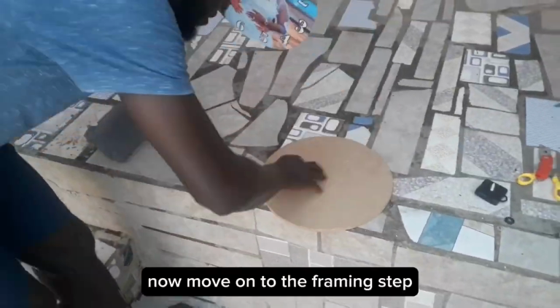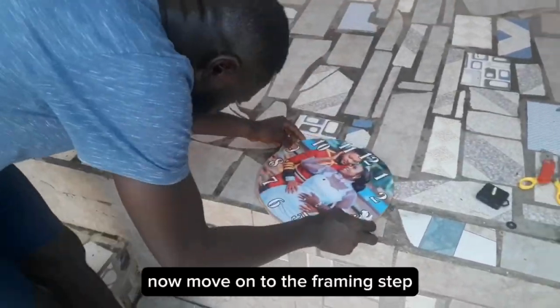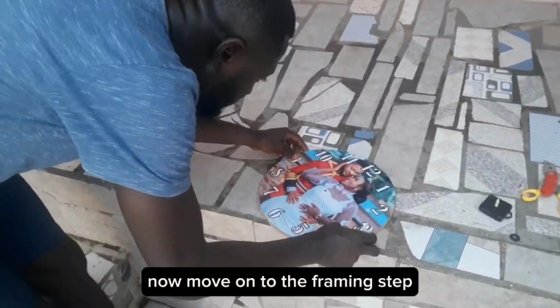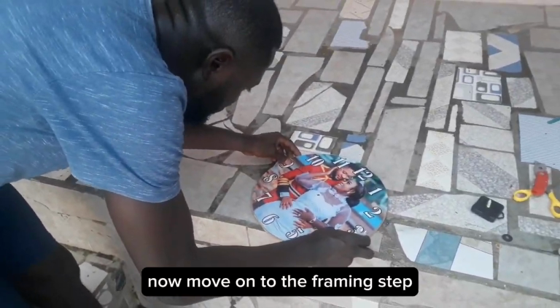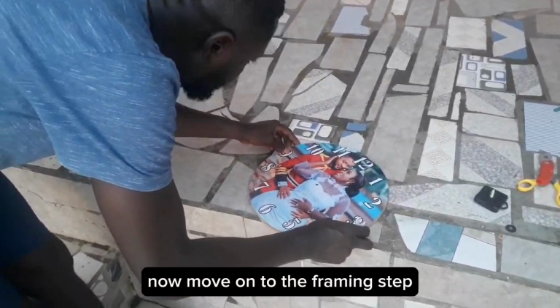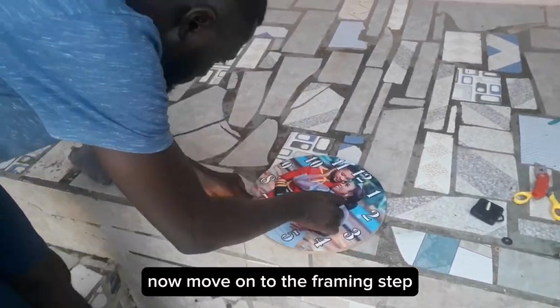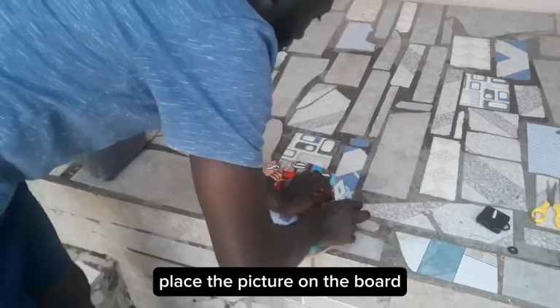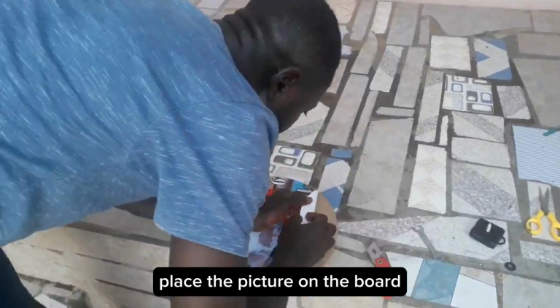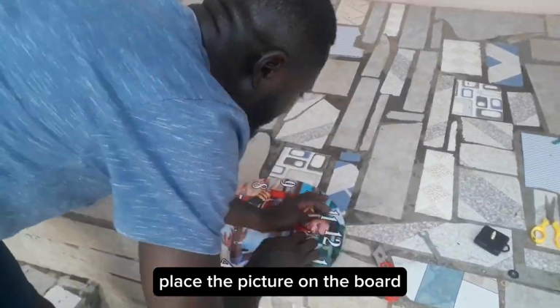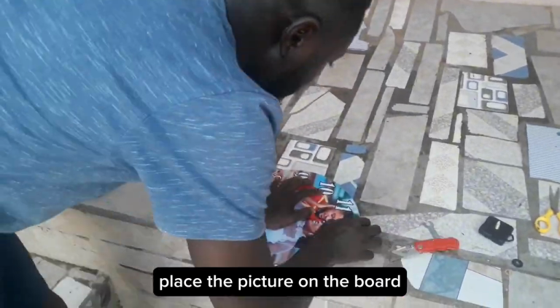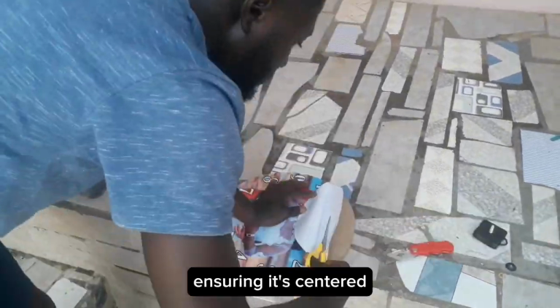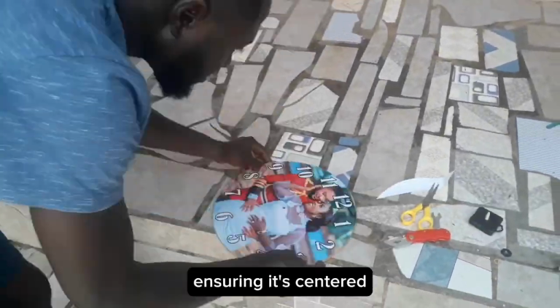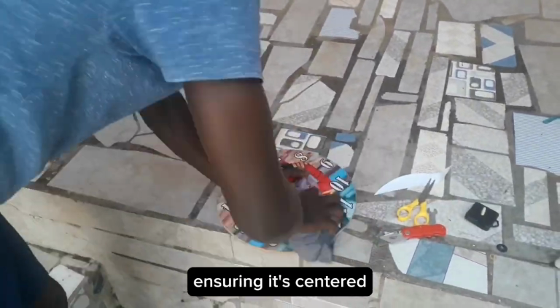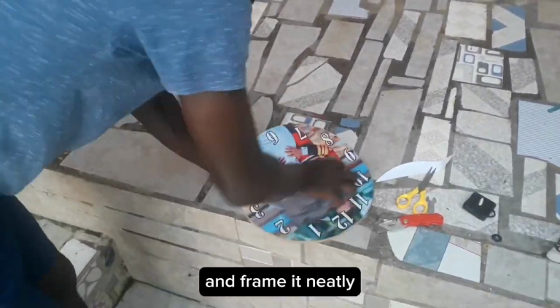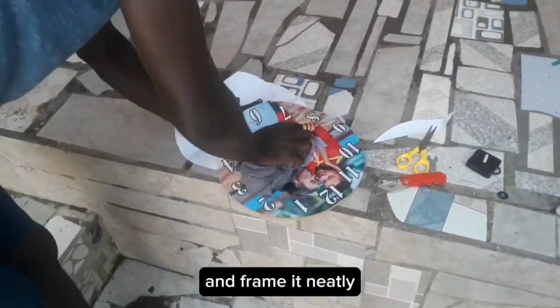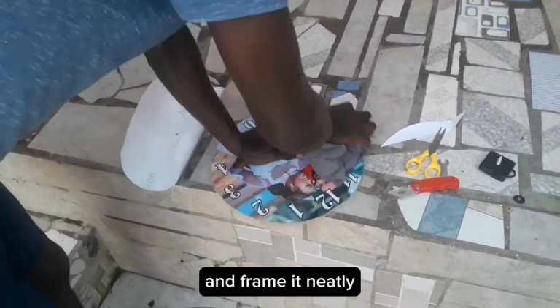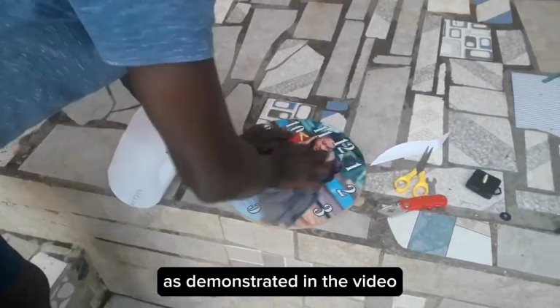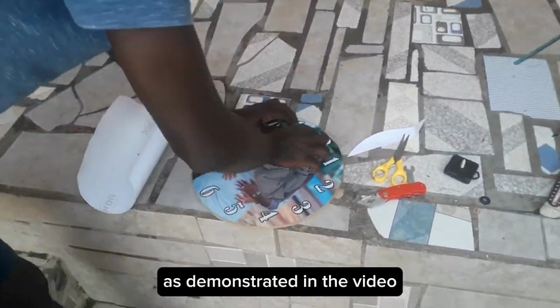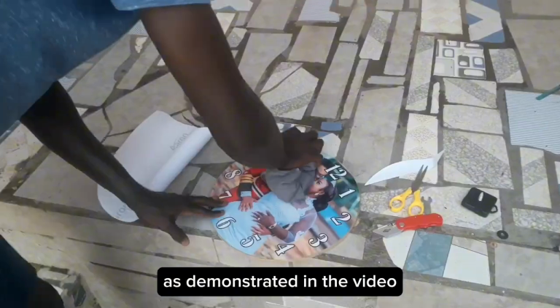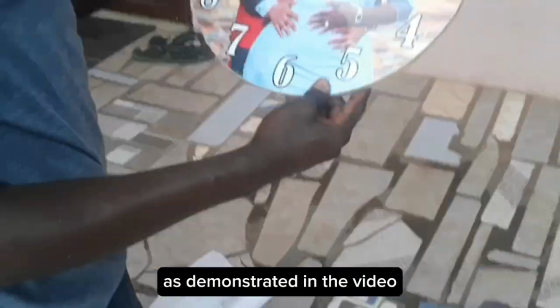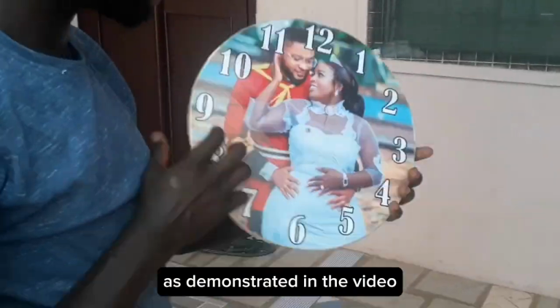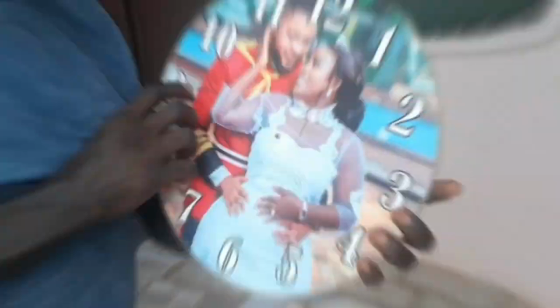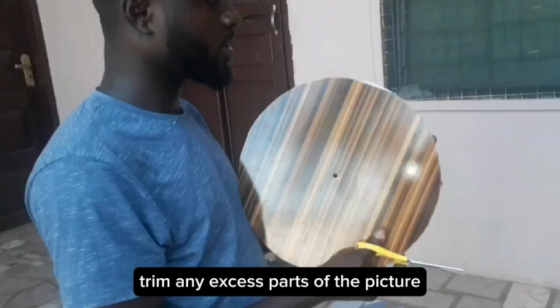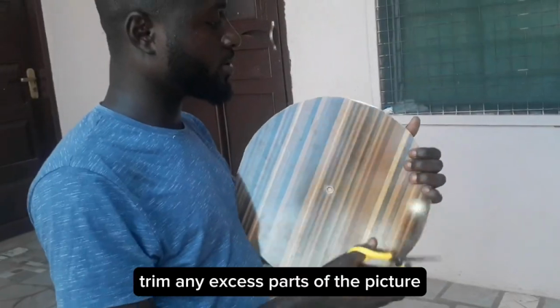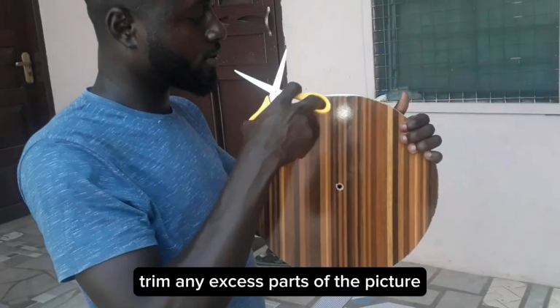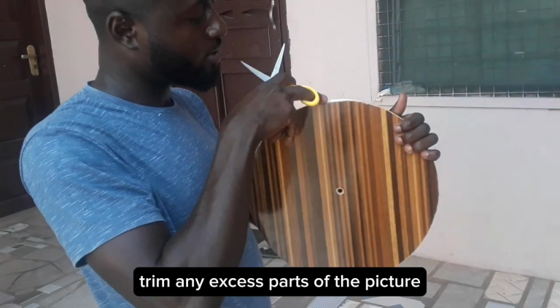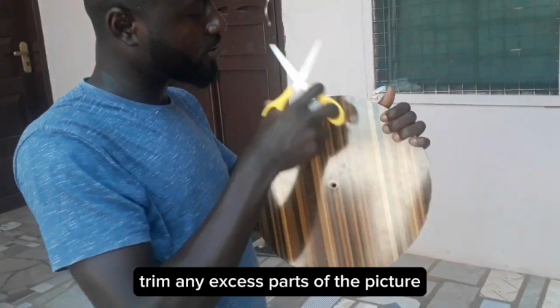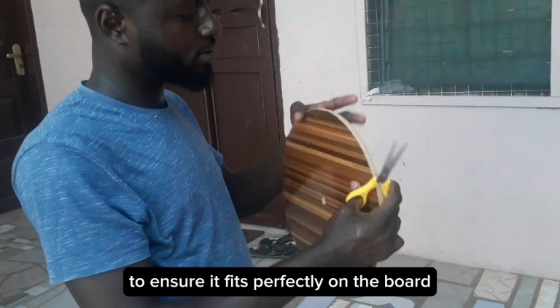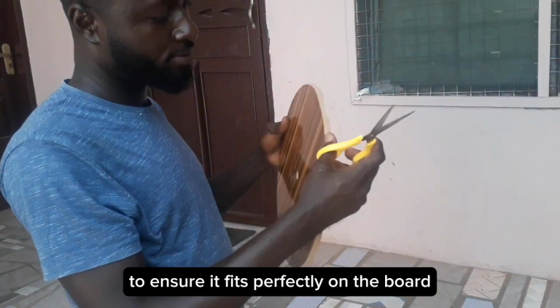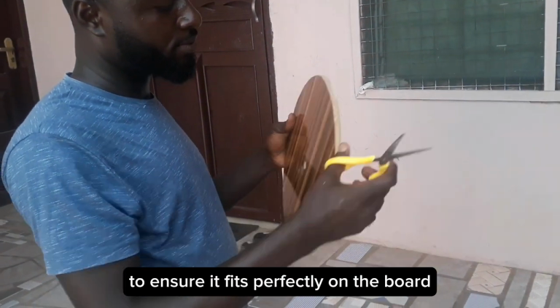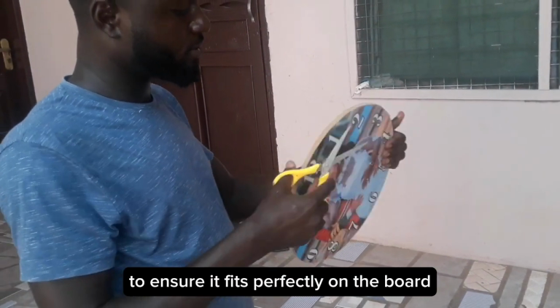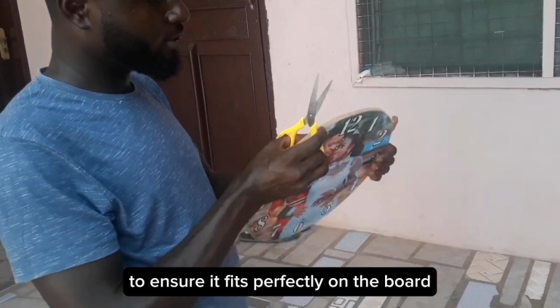Now, move on to the framing step. Place the picture on the board, ensuring it's centered, and frame it neatly as demonstrated in the video. Trim any excess parts of the picture to ensure it fits perfectly on the board.